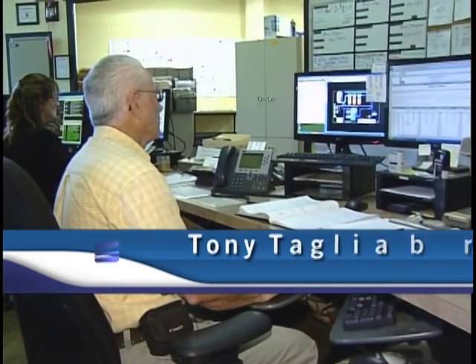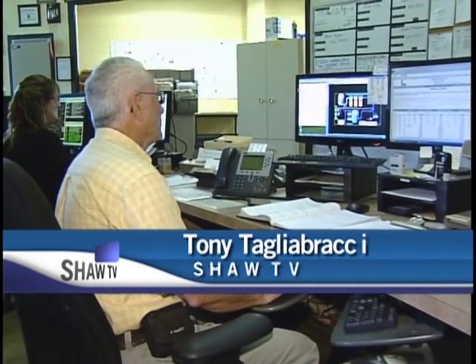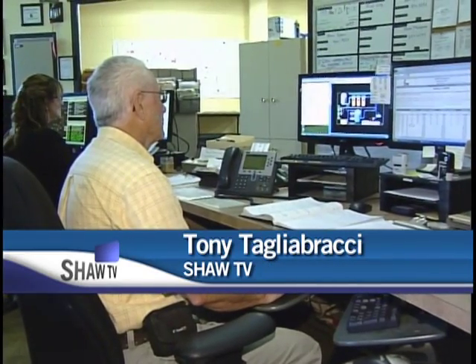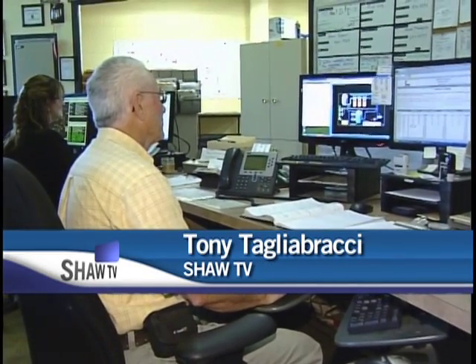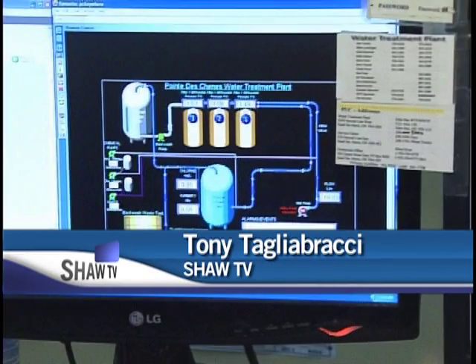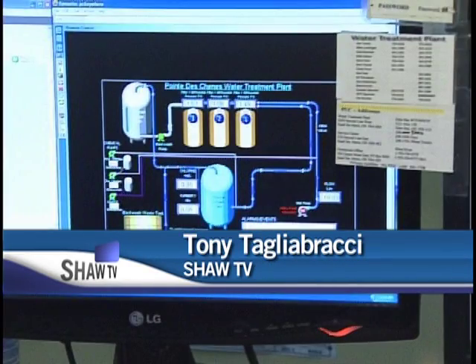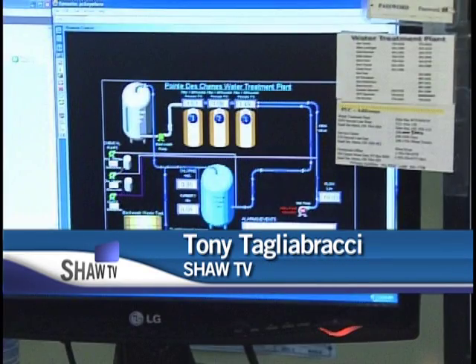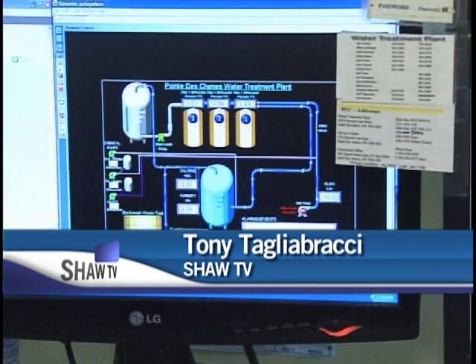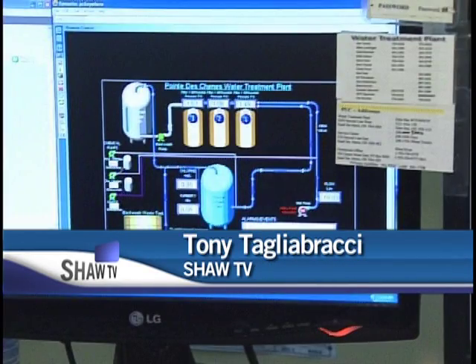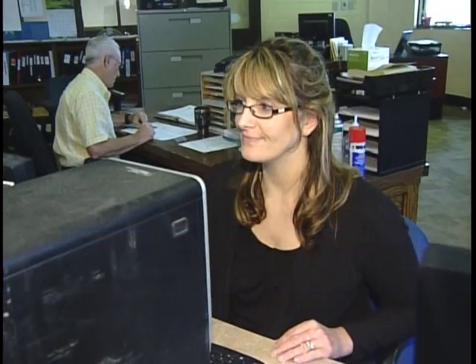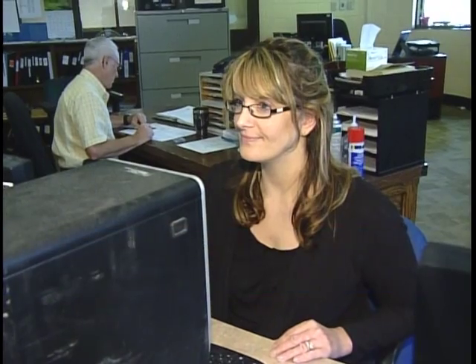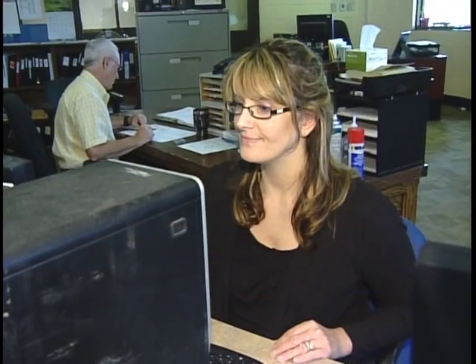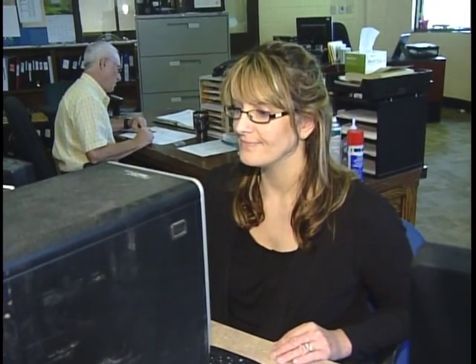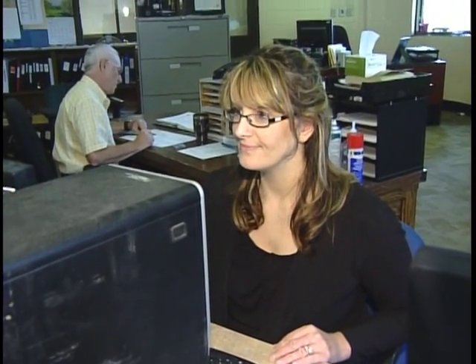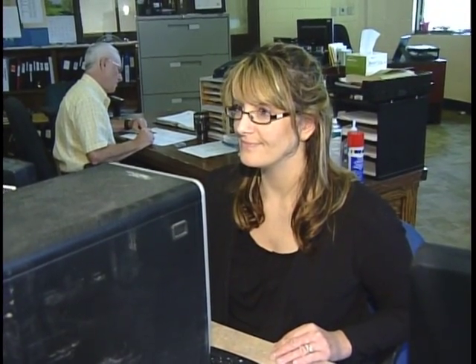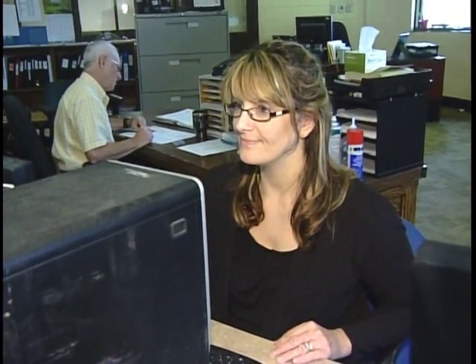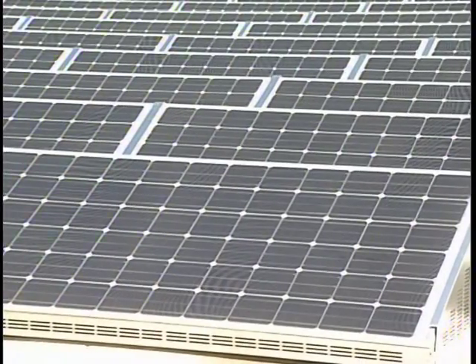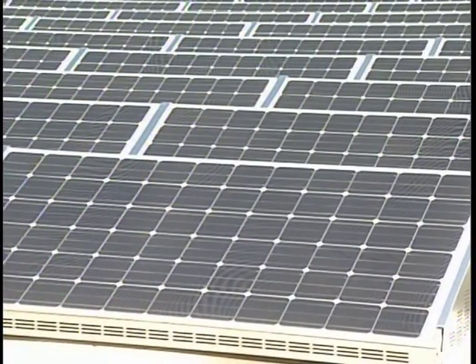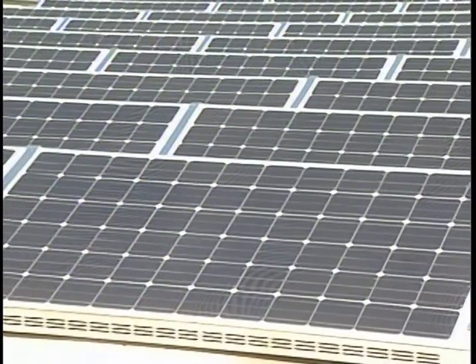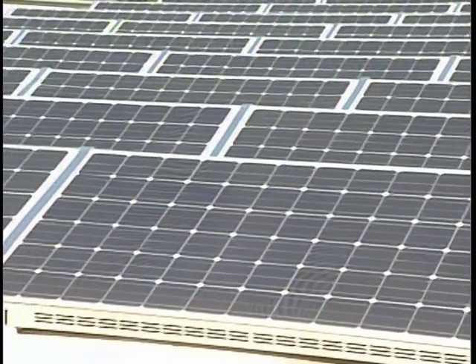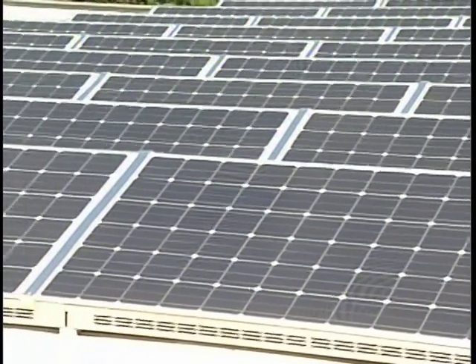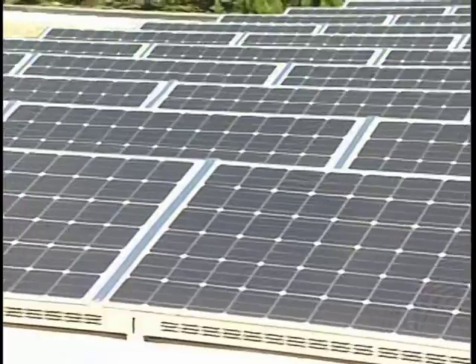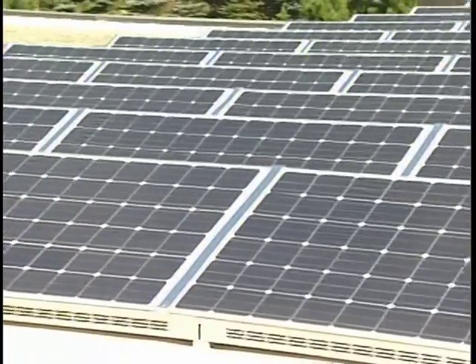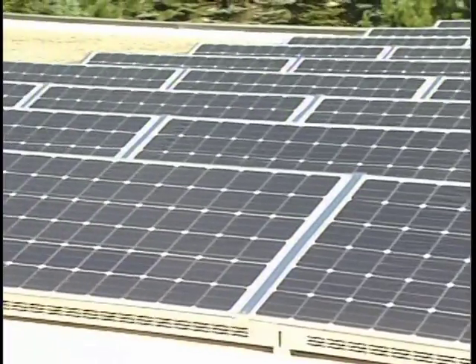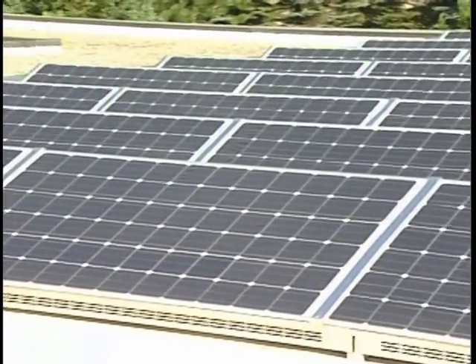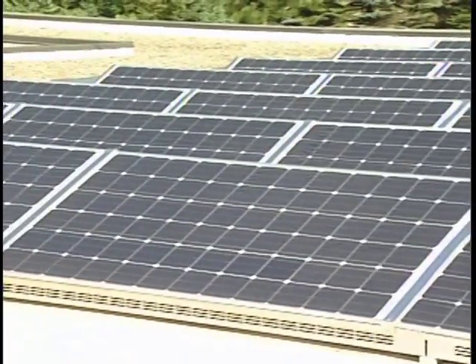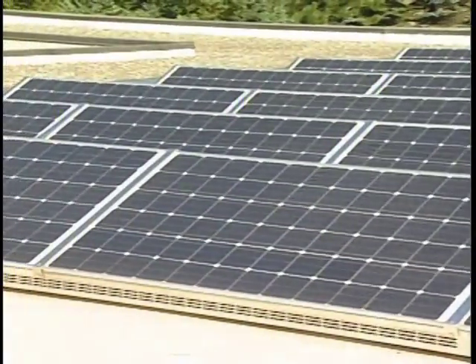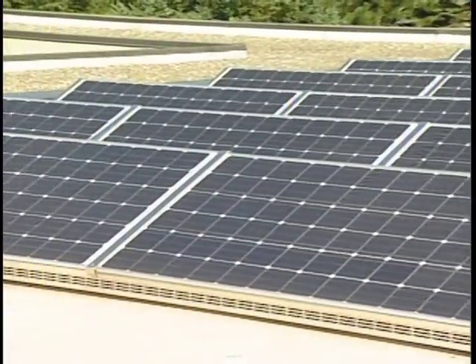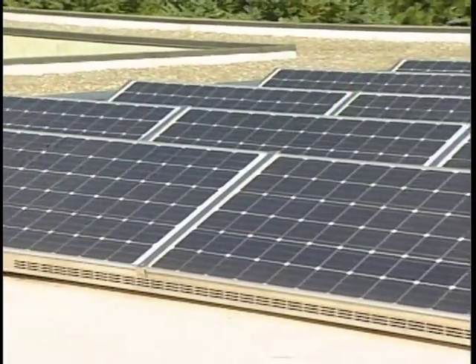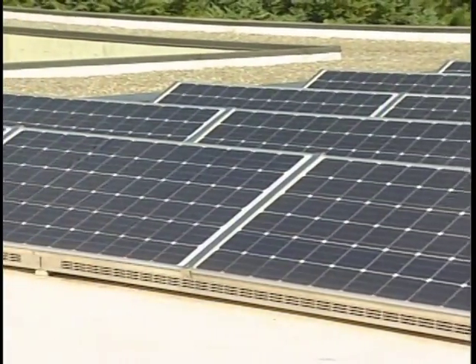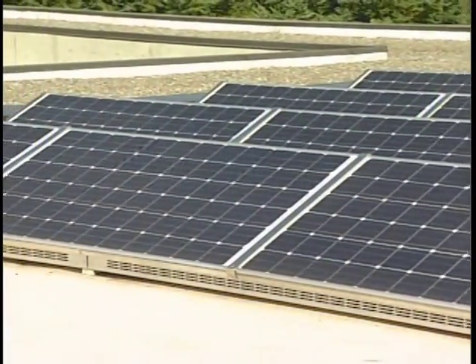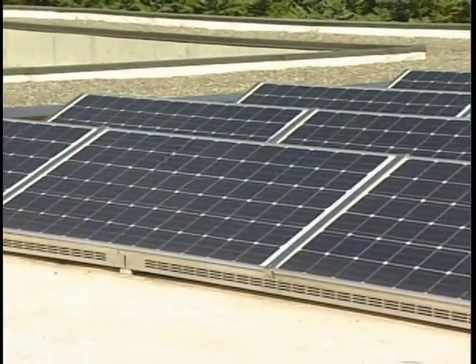Sault Ste. Marie's water treatment plant on Second Line West is doing more than just providing this community with clean drinking water. With the installation of these solar panels on its roof, the plant is also generating electricity for the Ontario power grid.